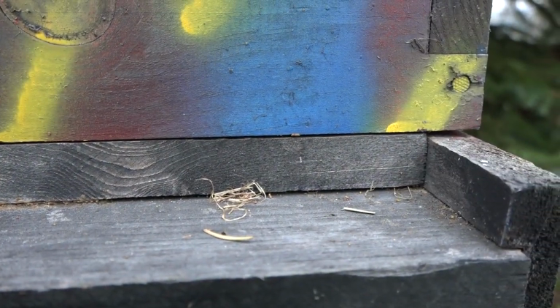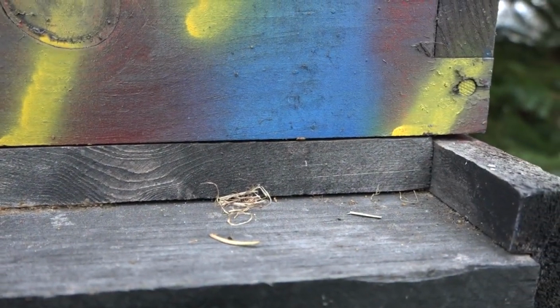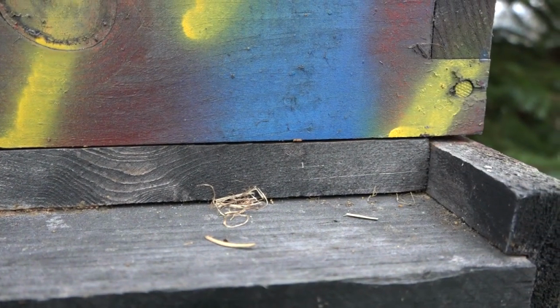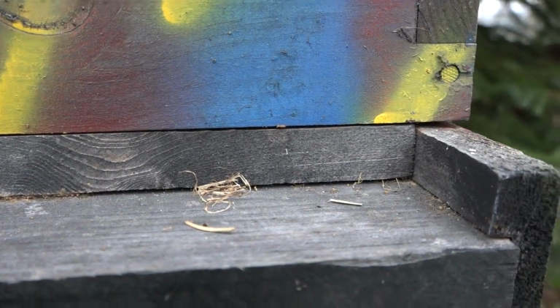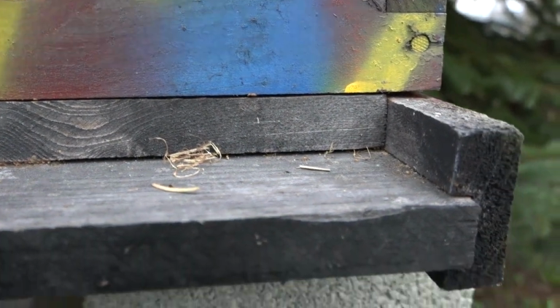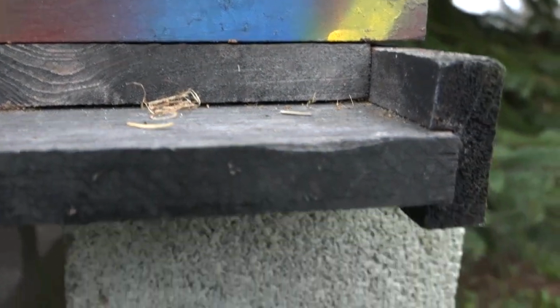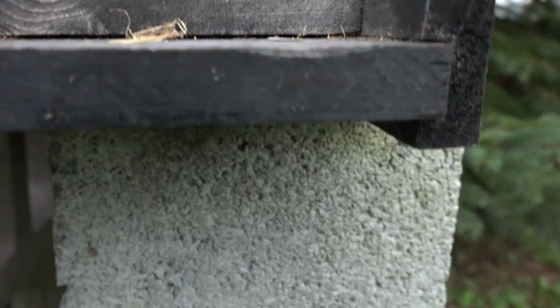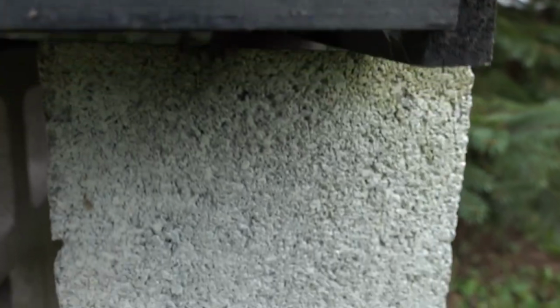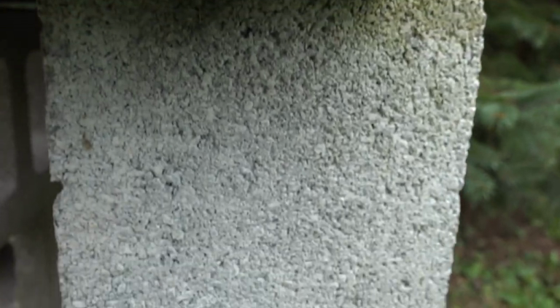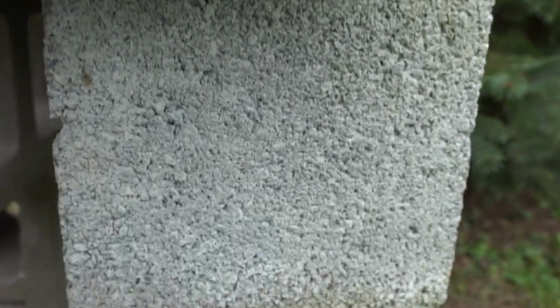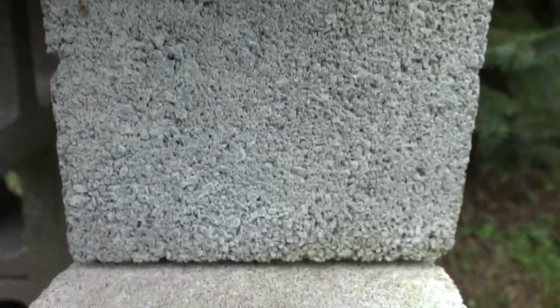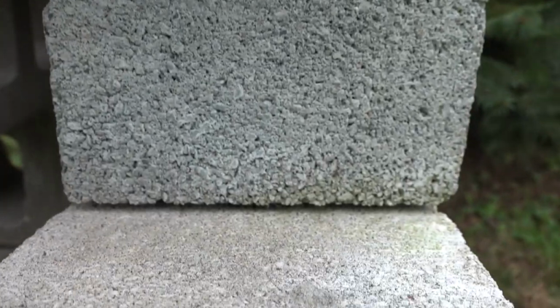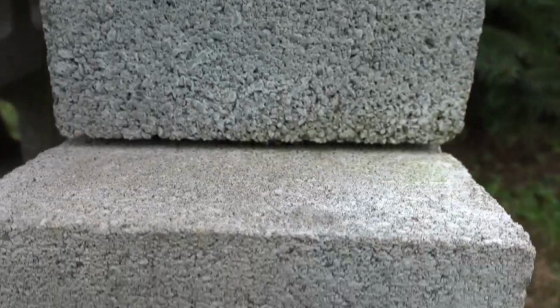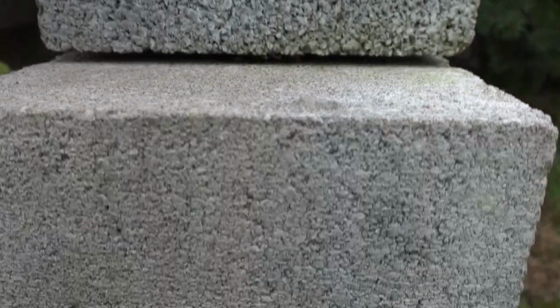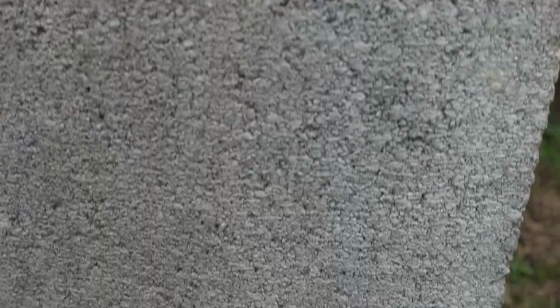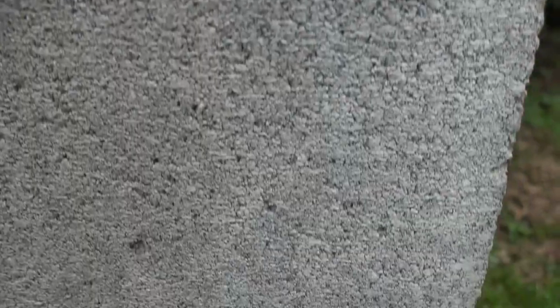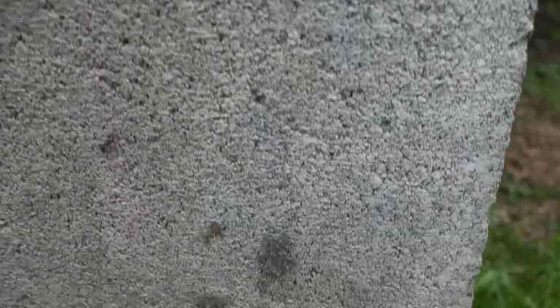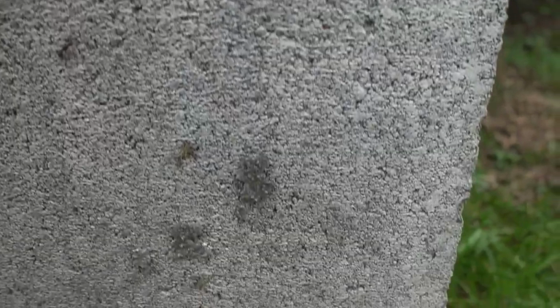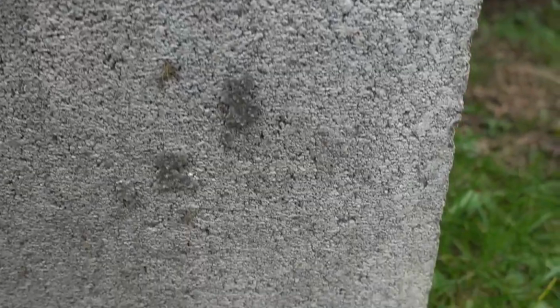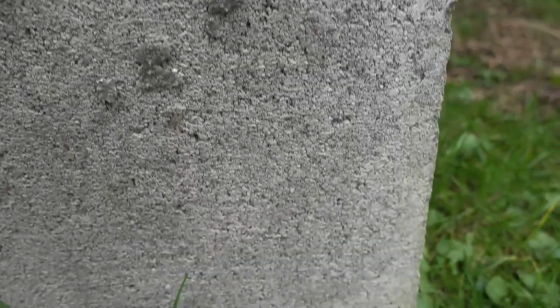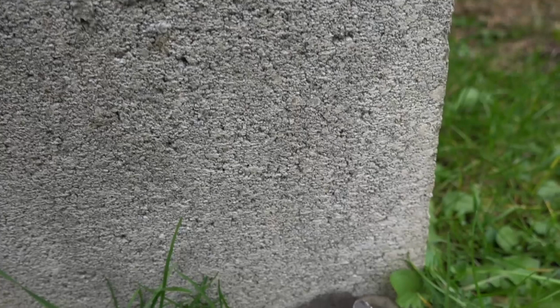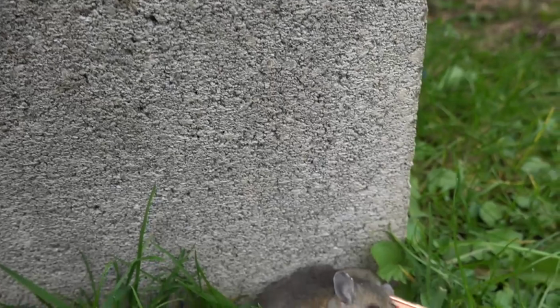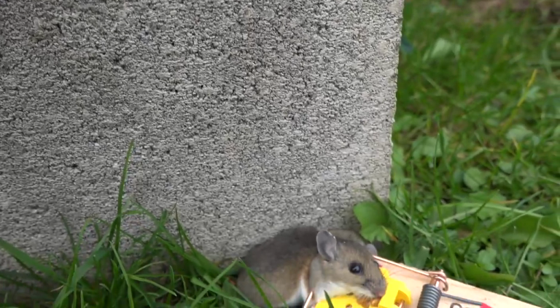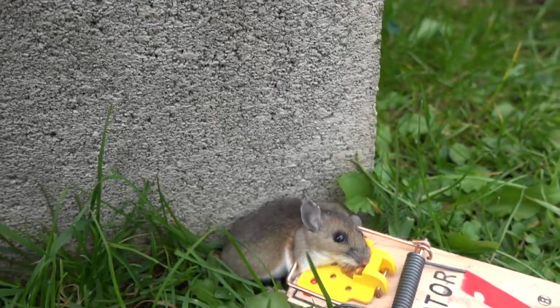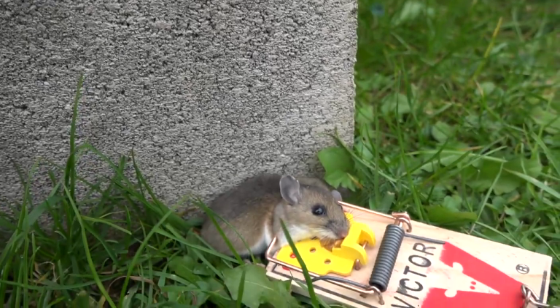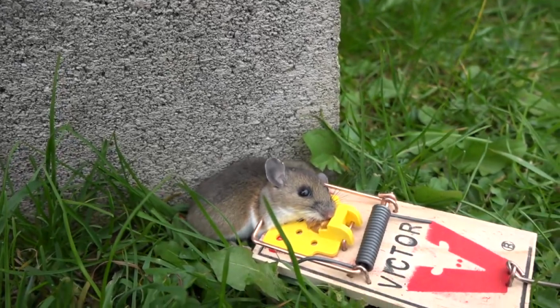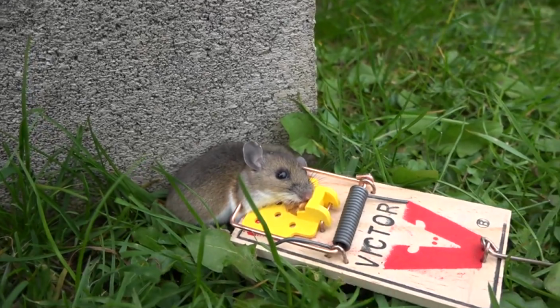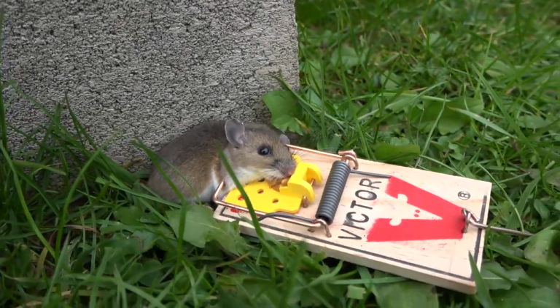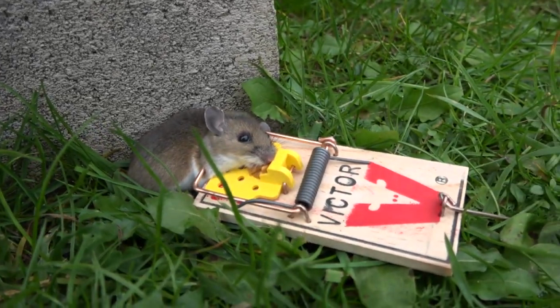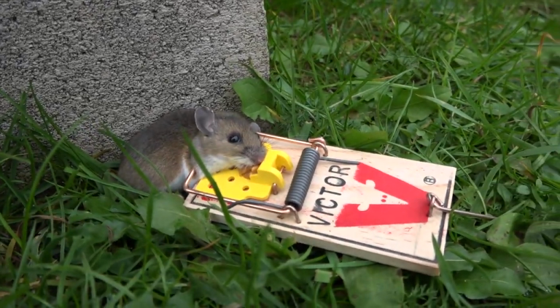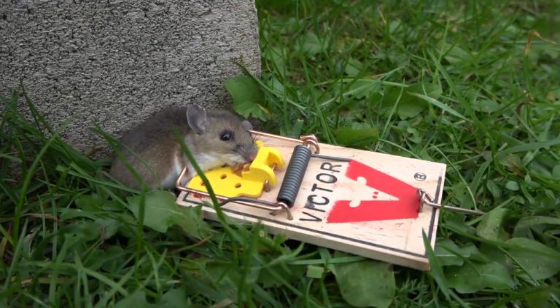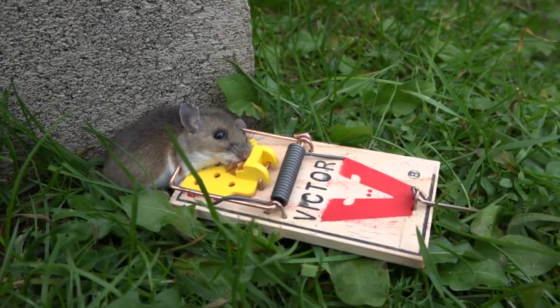You can get them in packs of 10 off Amazon — they're not very expensive. Sometimes heavy rain or even snowfall will trigger the trap, so you just come out and reset them. Make sure that if the entry boards of your beehives are plugged with dead bees, you clean them out. And here's another deer mouse.